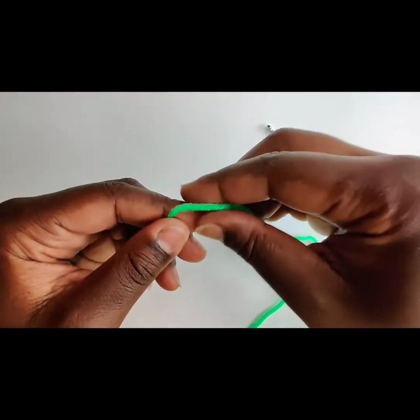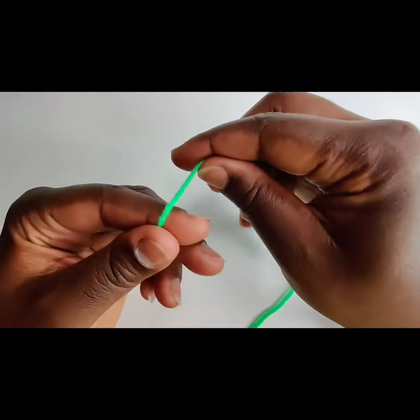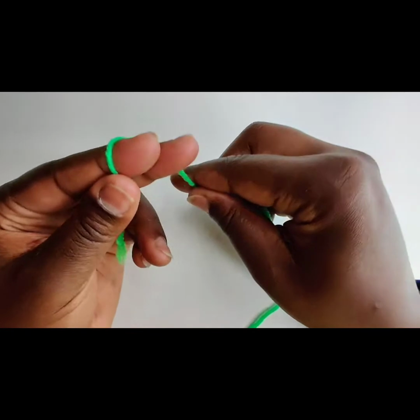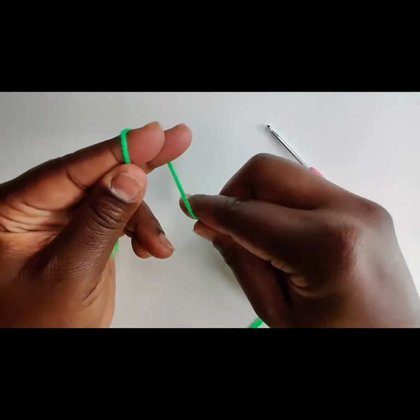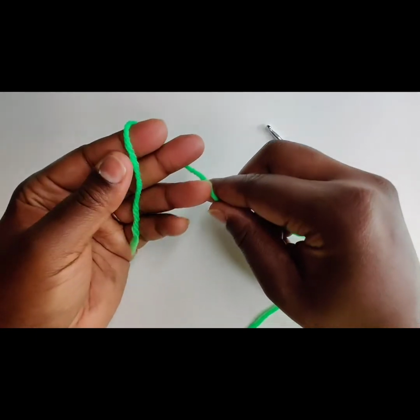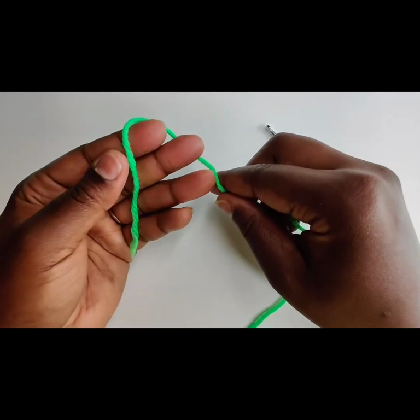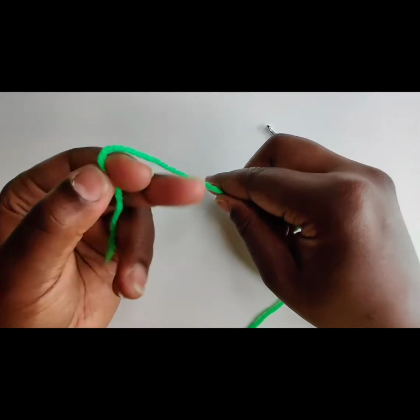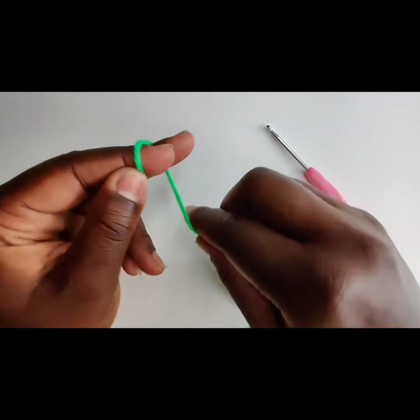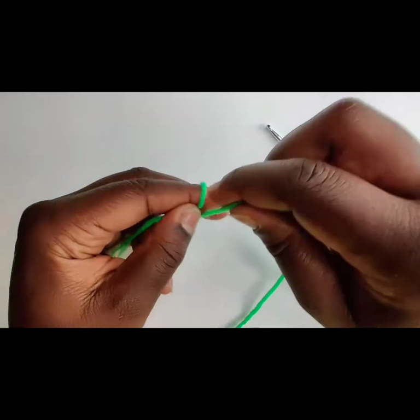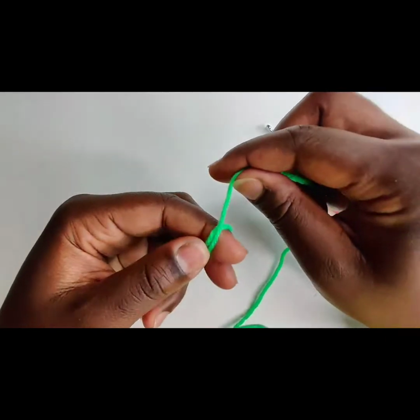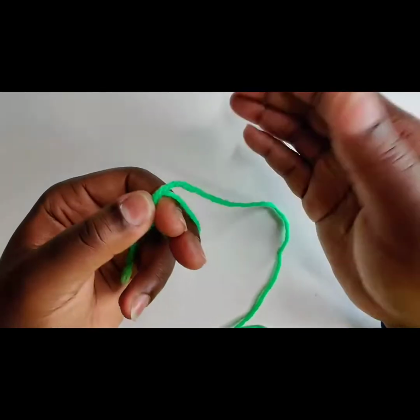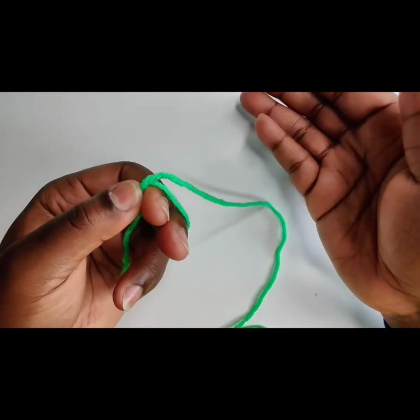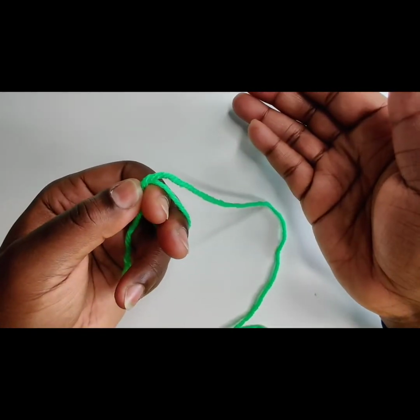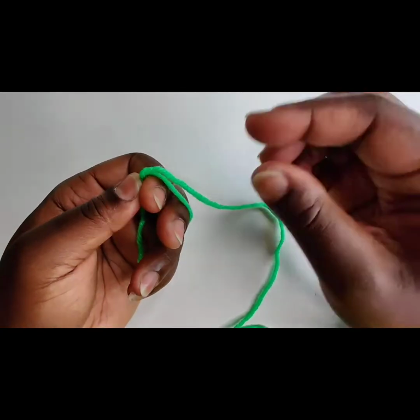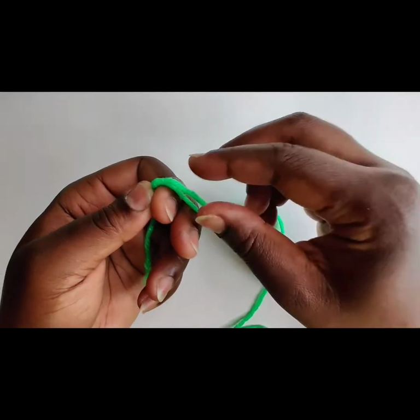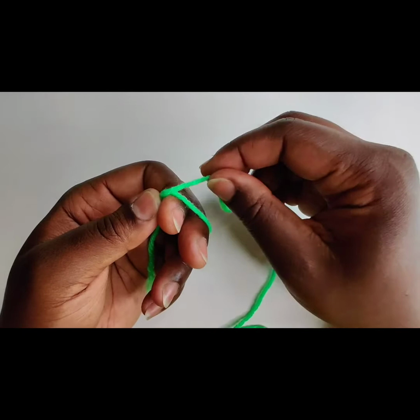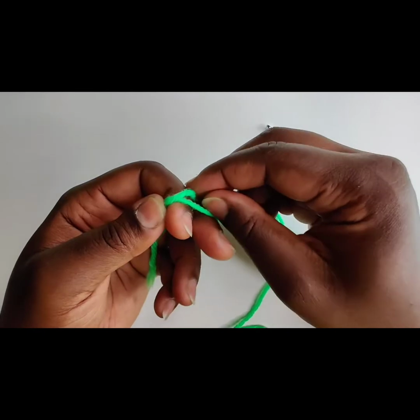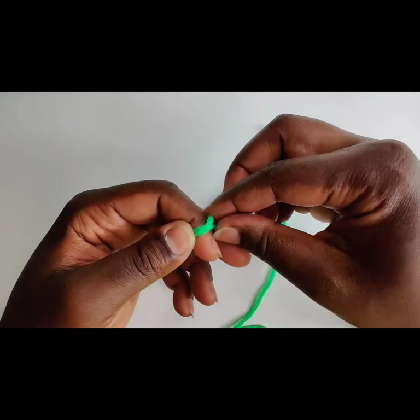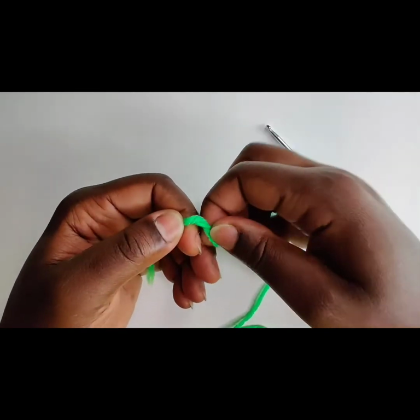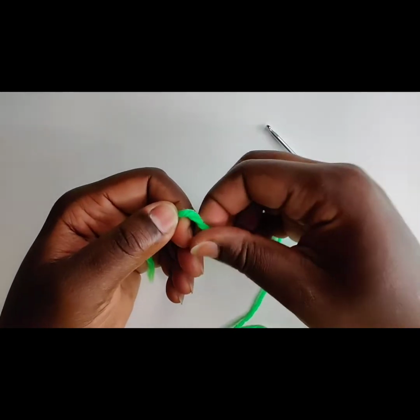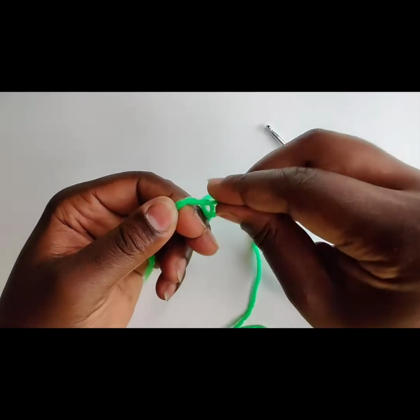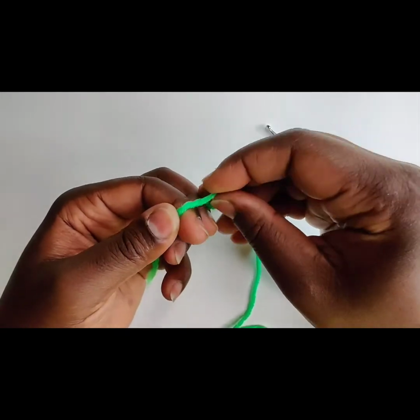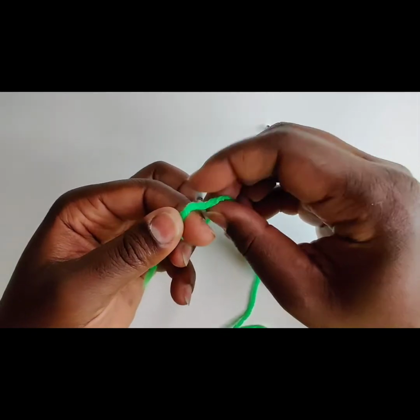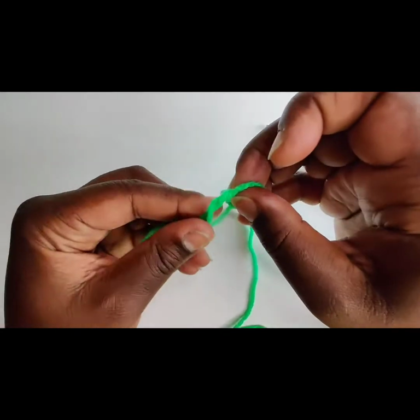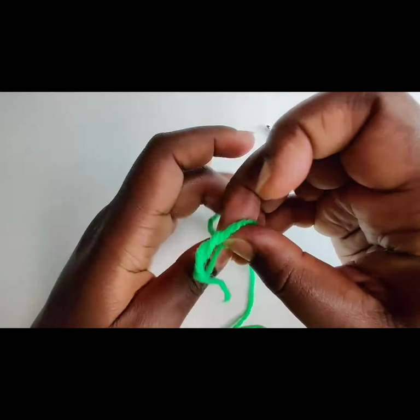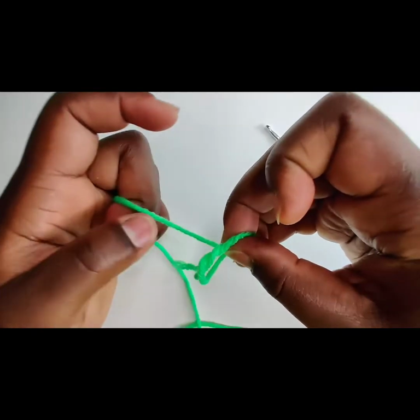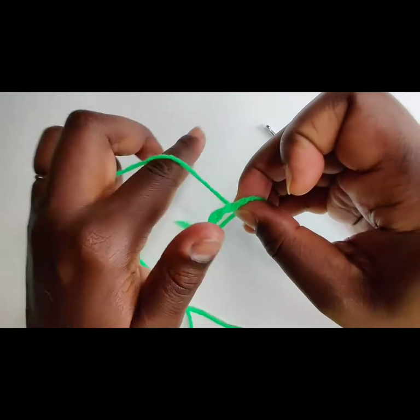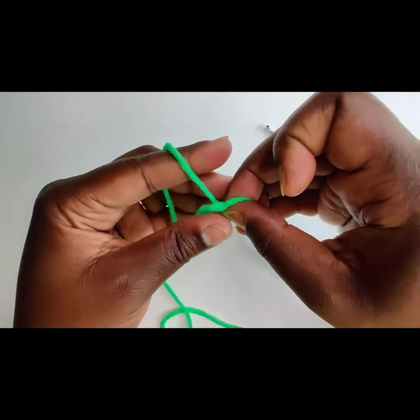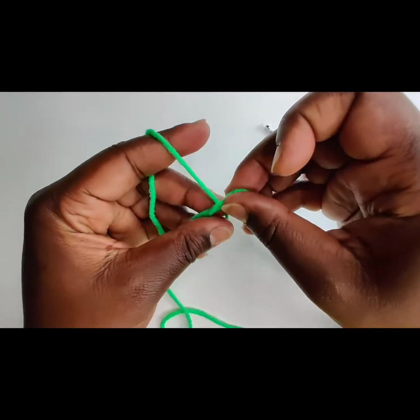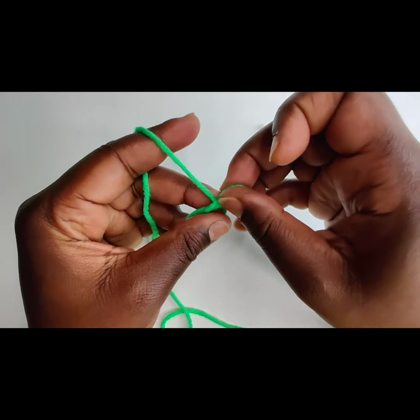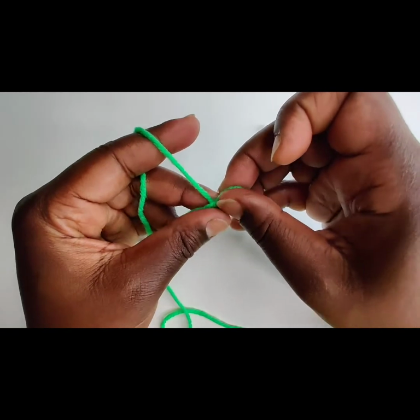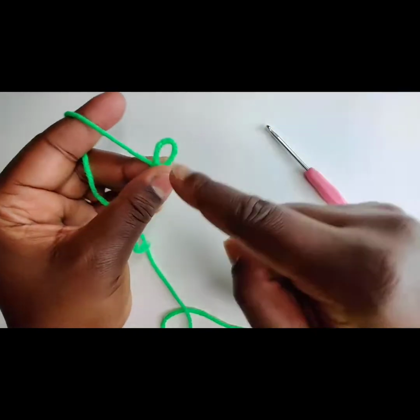In order for you to master the magic circle, a.k.a. magic ring, you have to have patience. Practice, practice, practice. What I do is I wrap the yarn over my two fingers and pull that loop underneath the loop that was on my fingers.